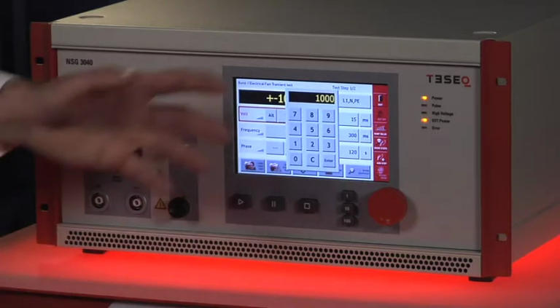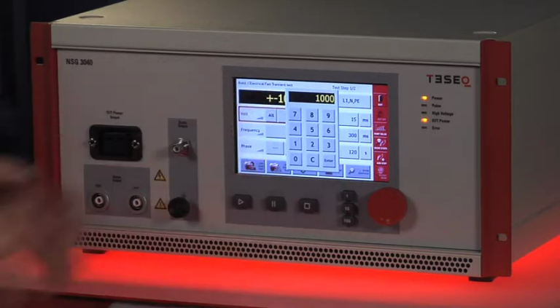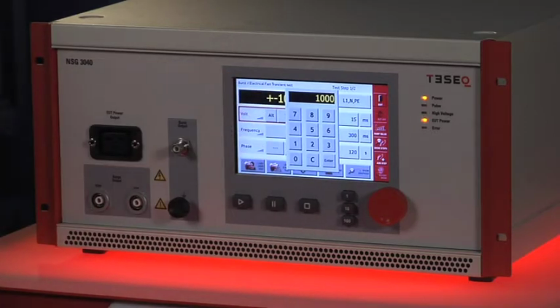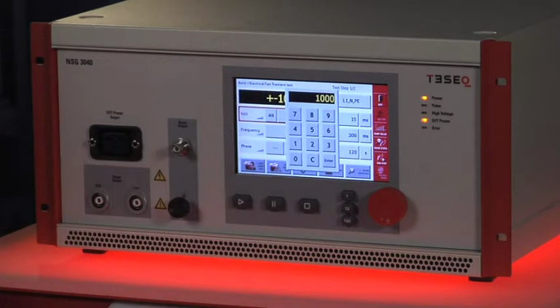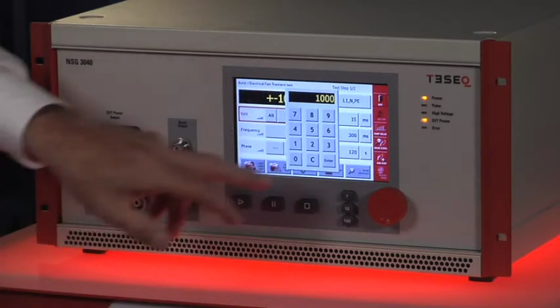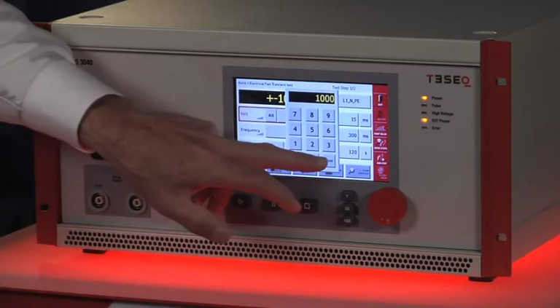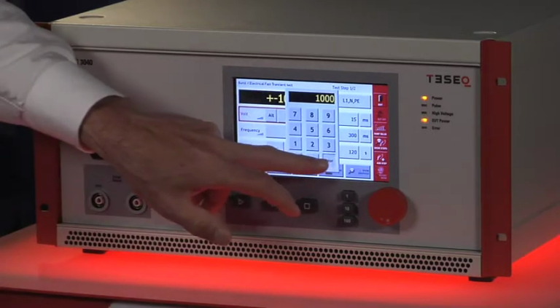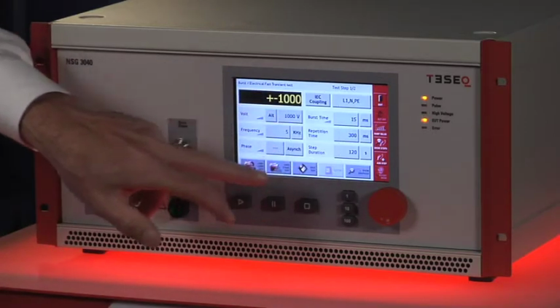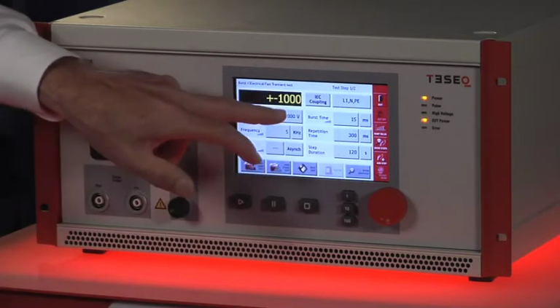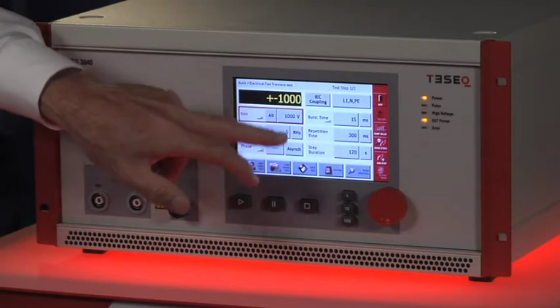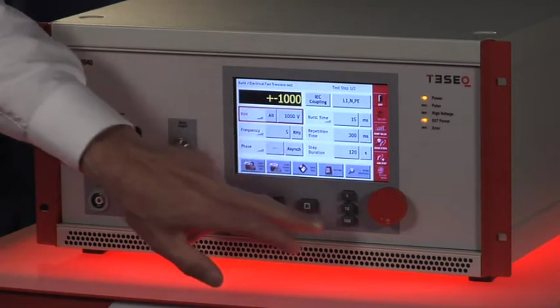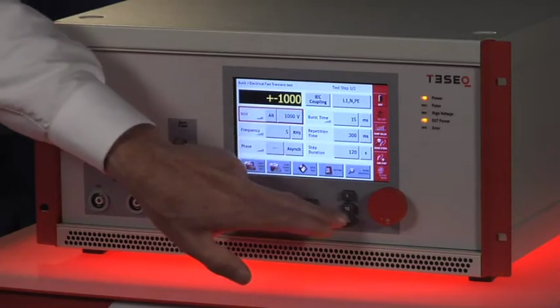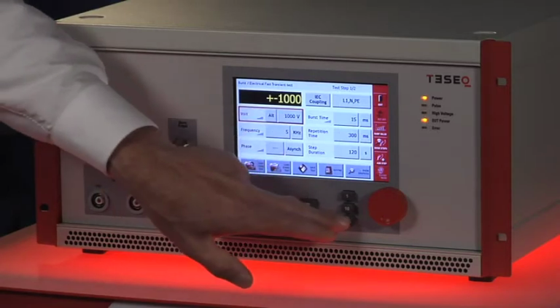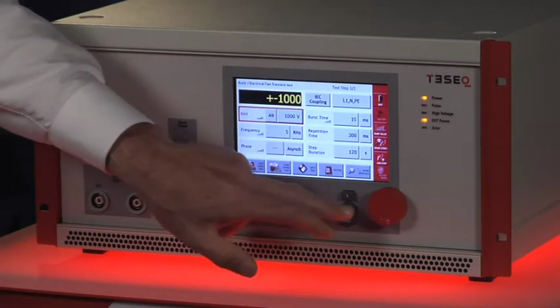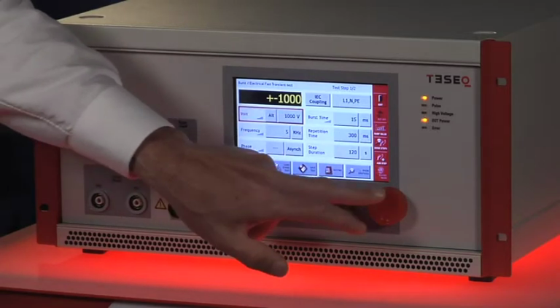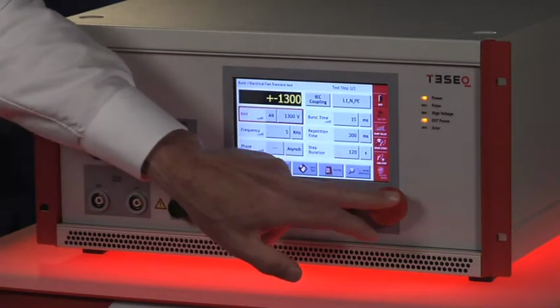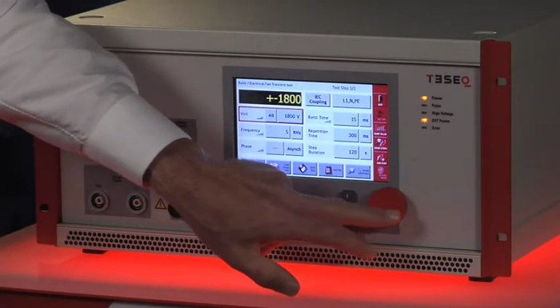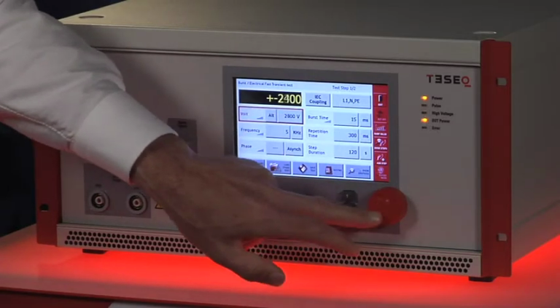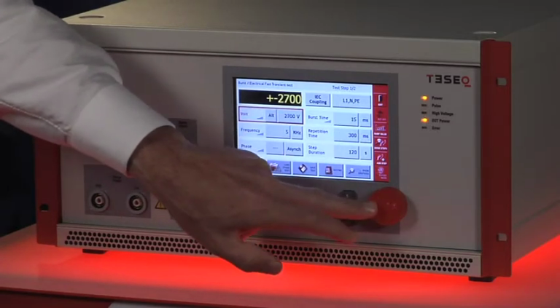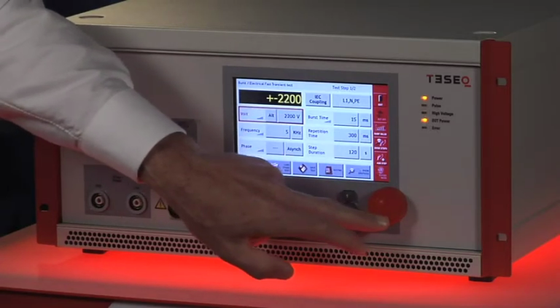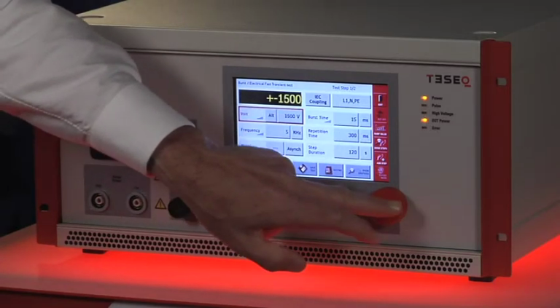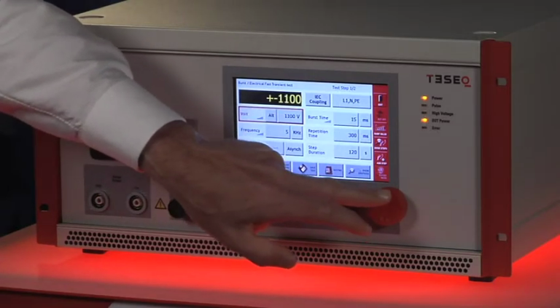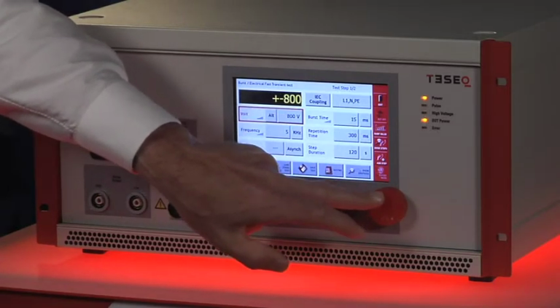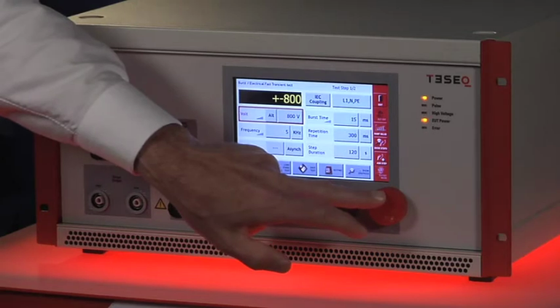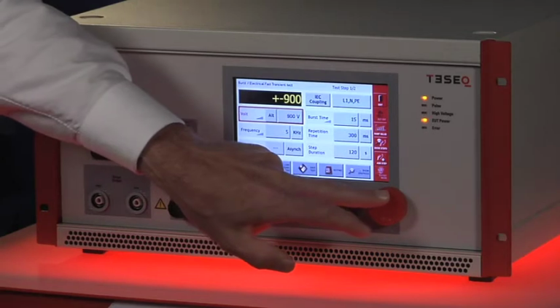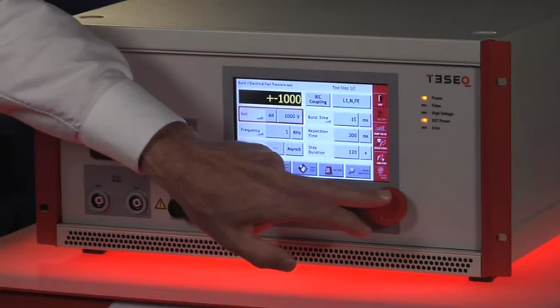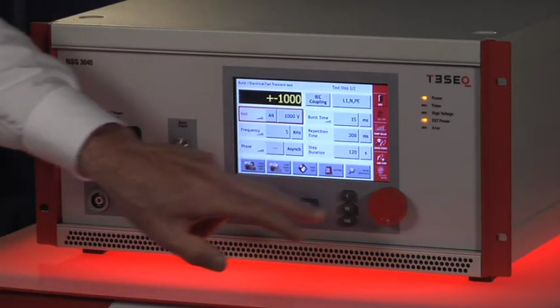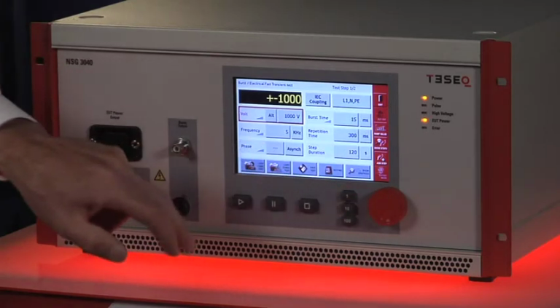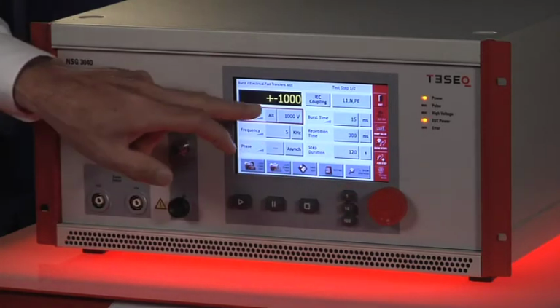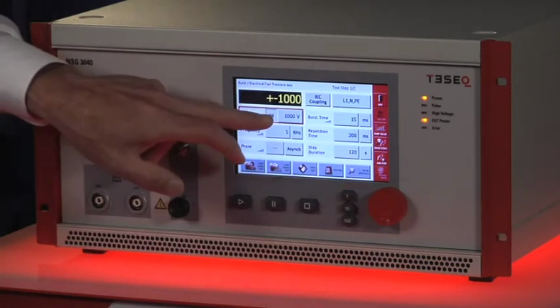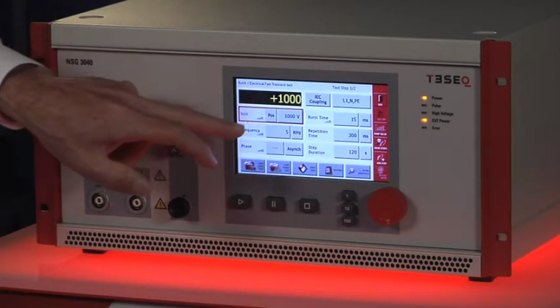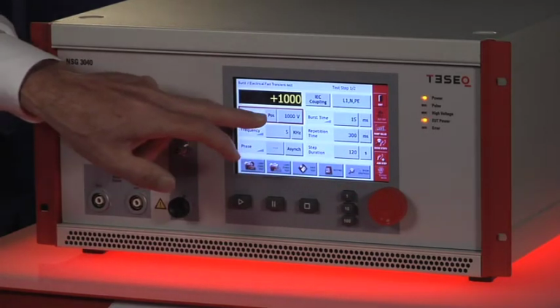I can also use the spin dial to quickly raise or lower the setting. That's quite simple. I can also change polarity: positive, negative, alternating.